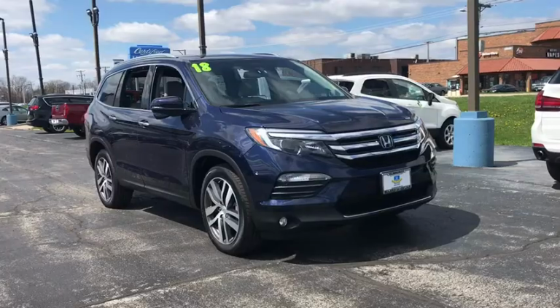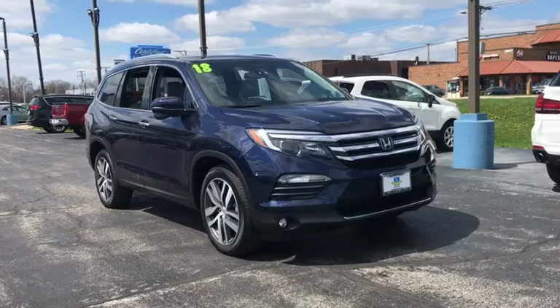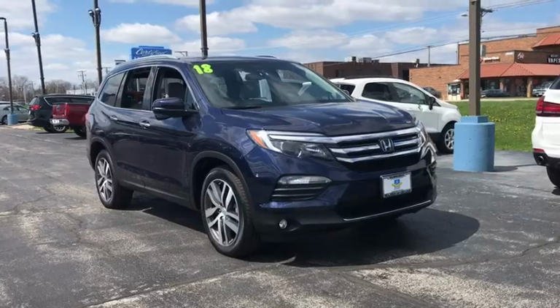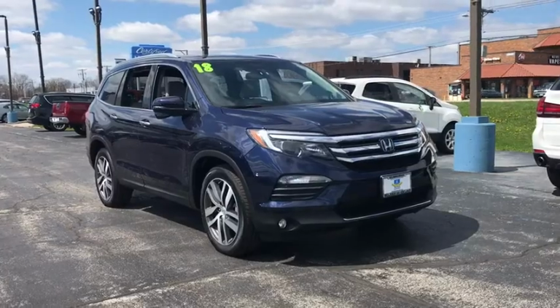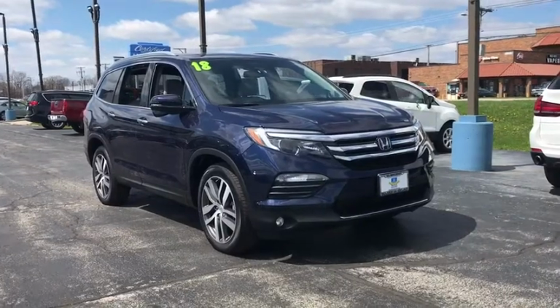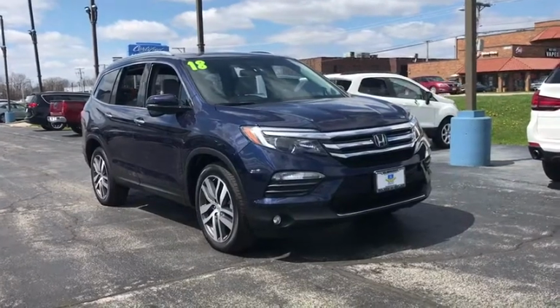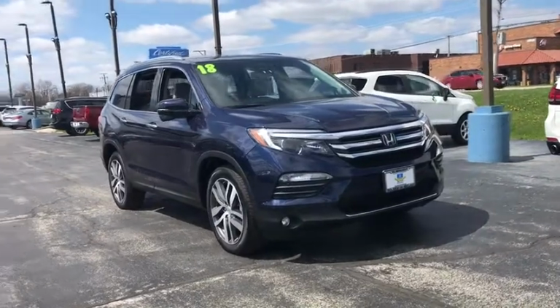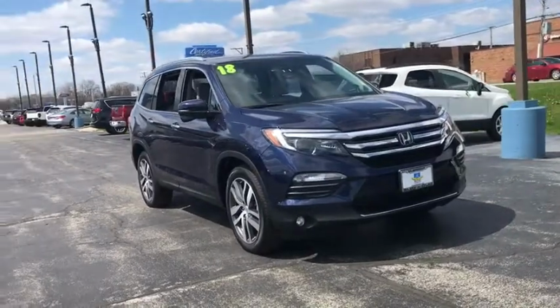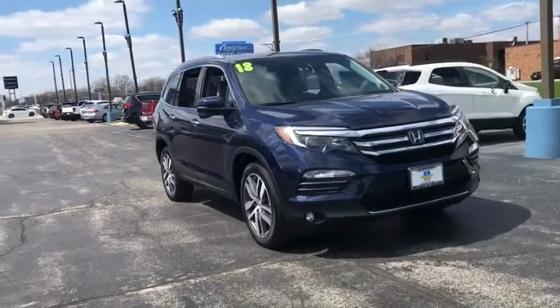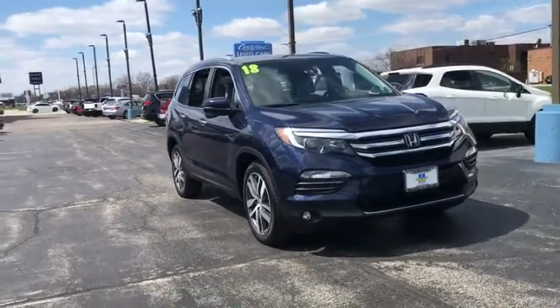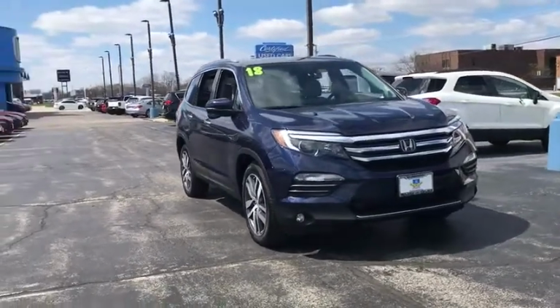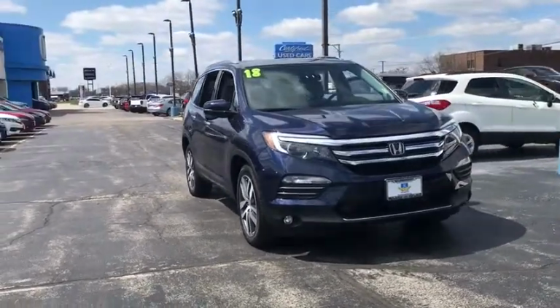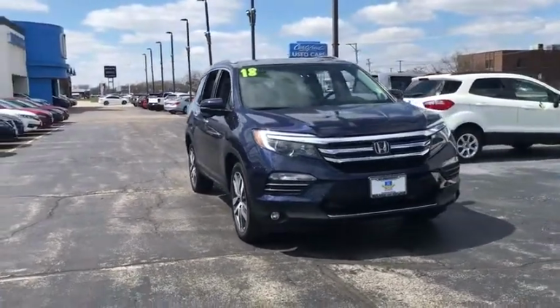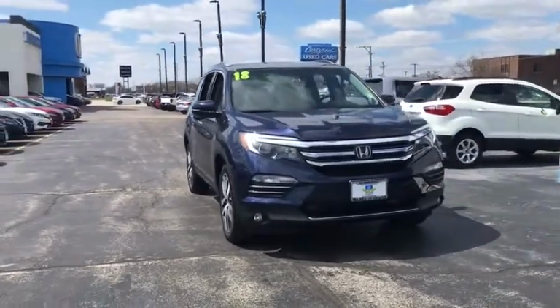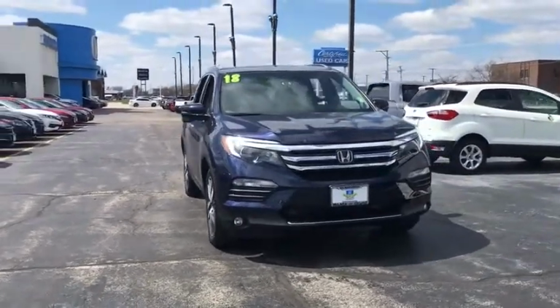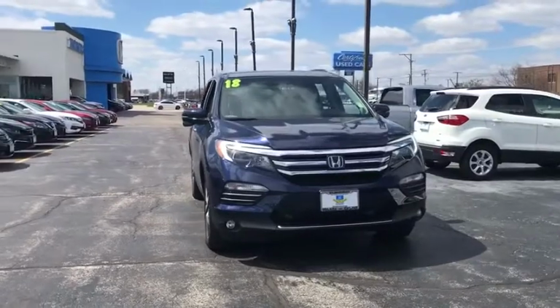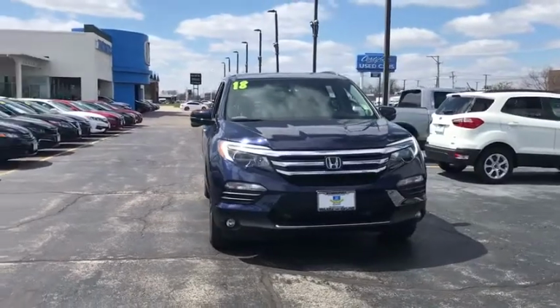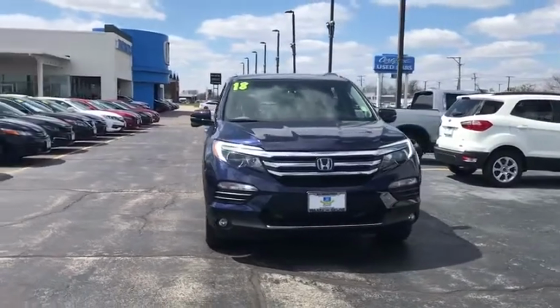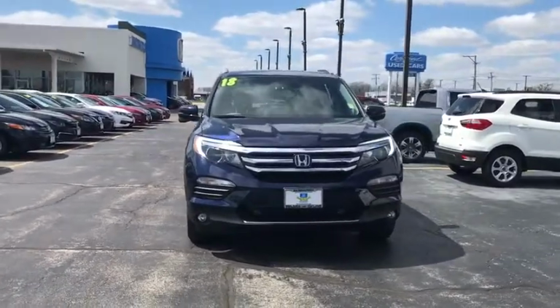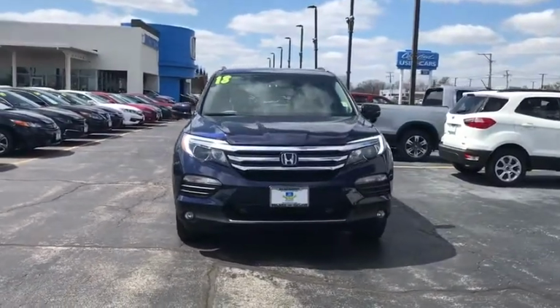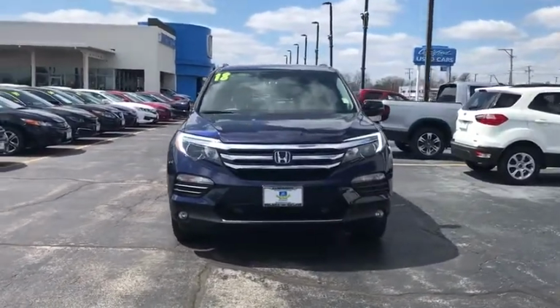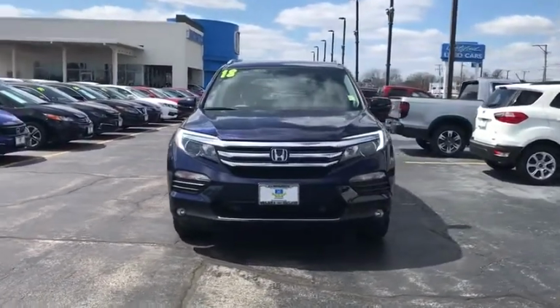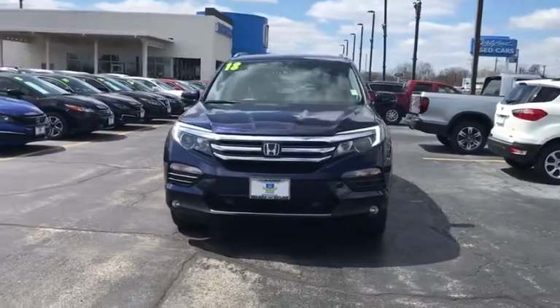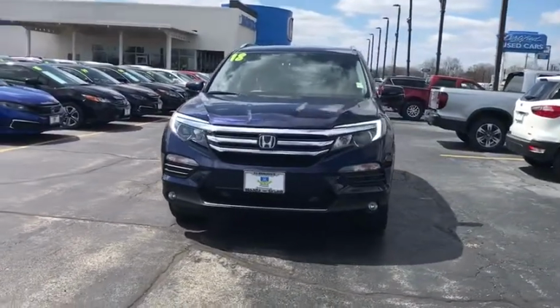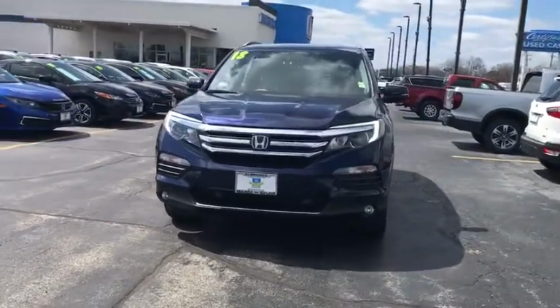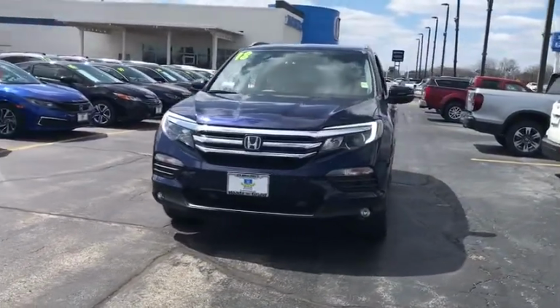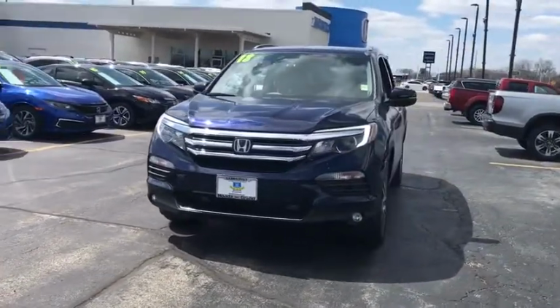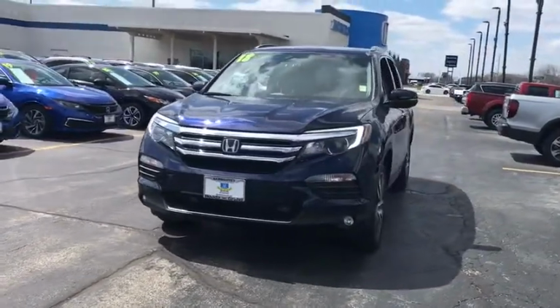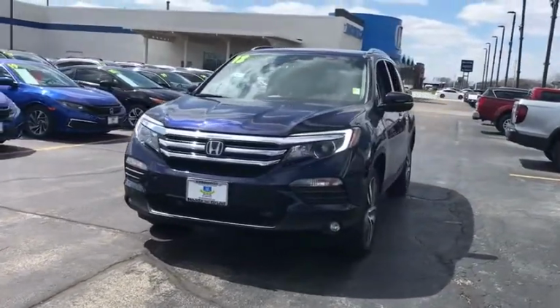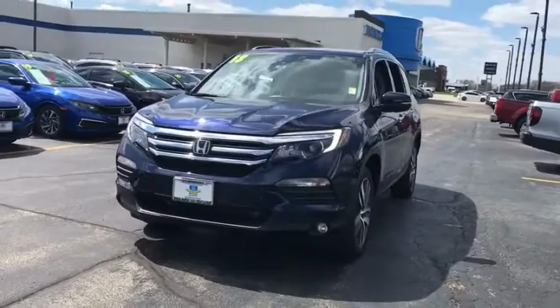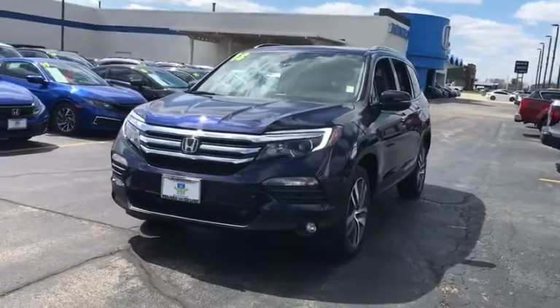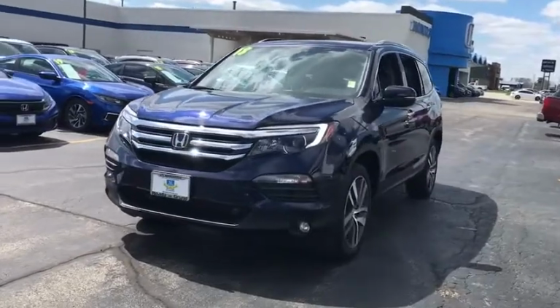Take a ride in the 2018 Pilot. Optimal utility. Indulgent interior. Powerful performer. You'll be ready for almost anything in the Honda Pilot.